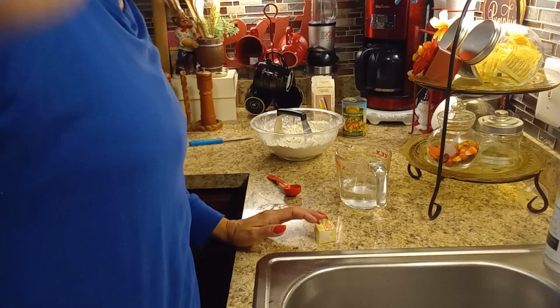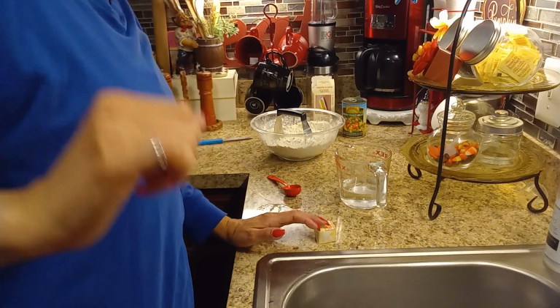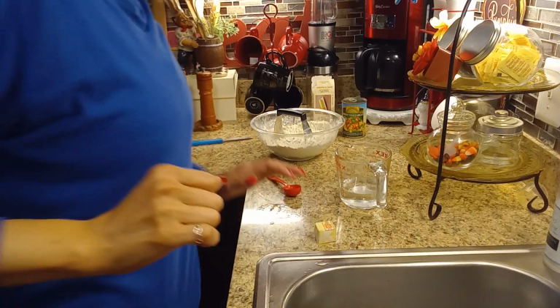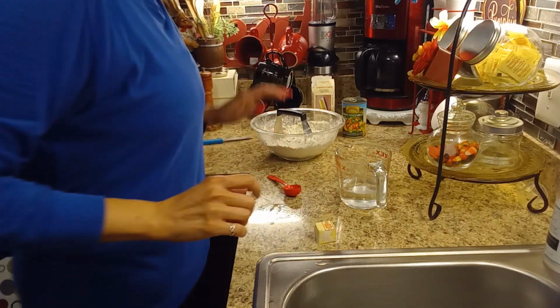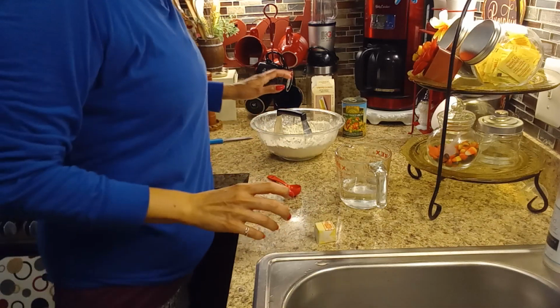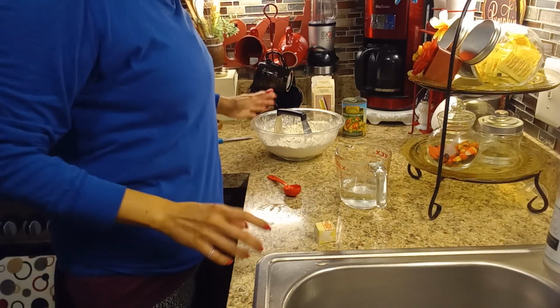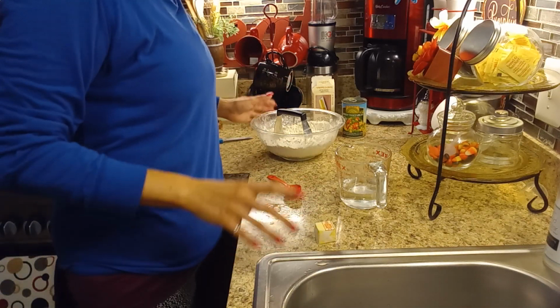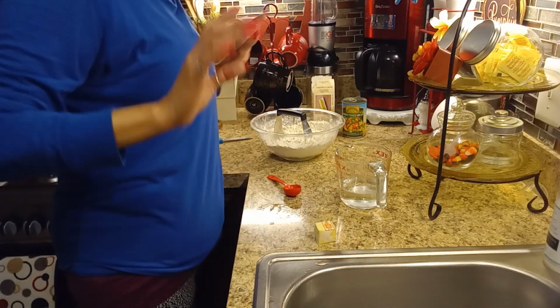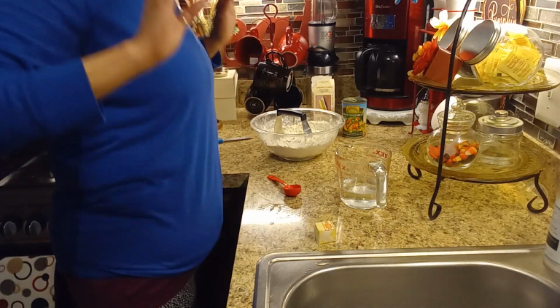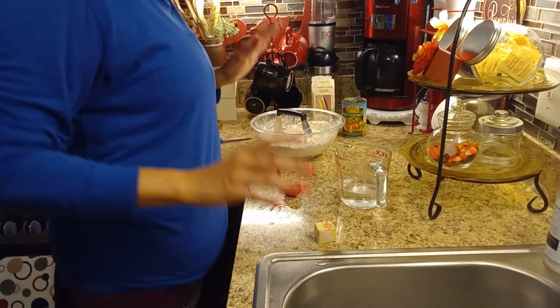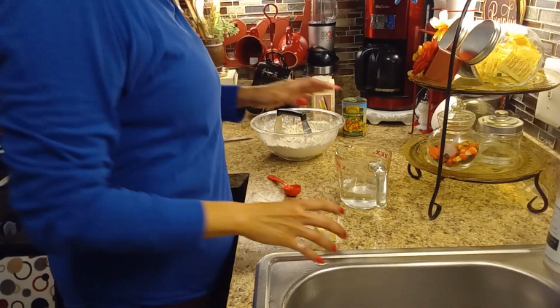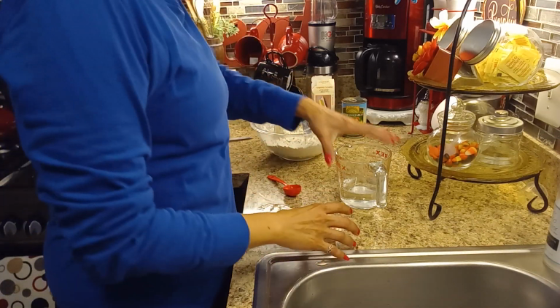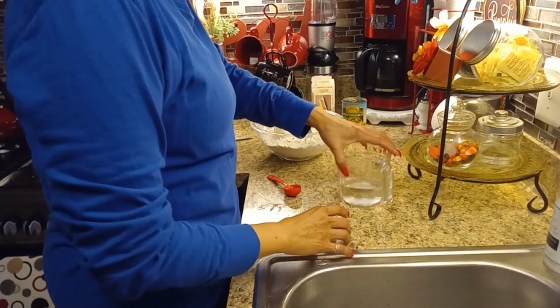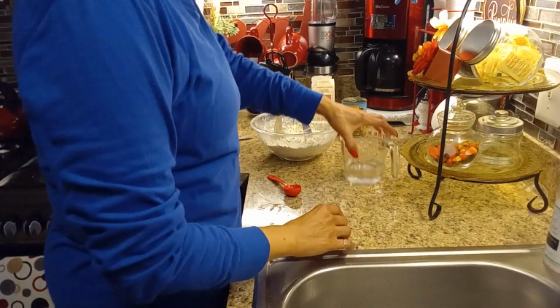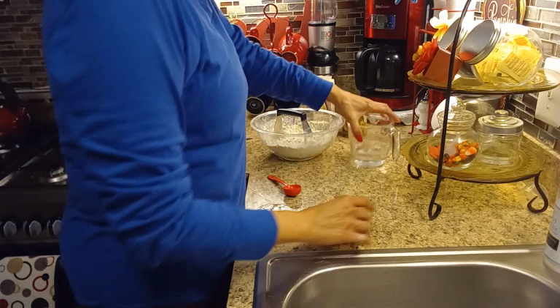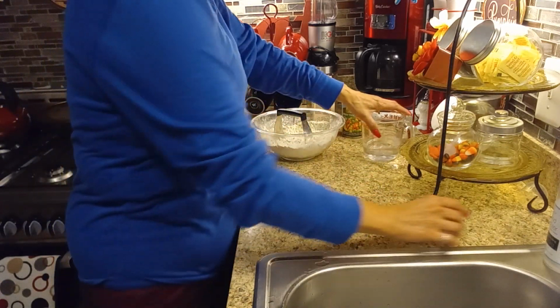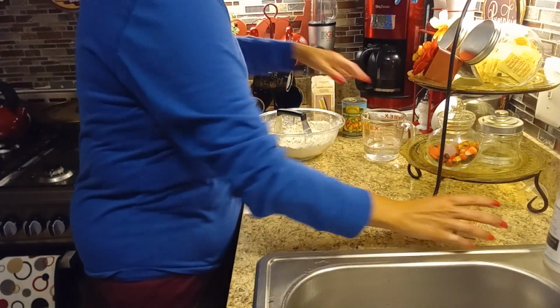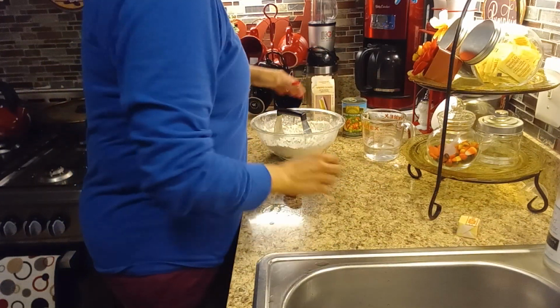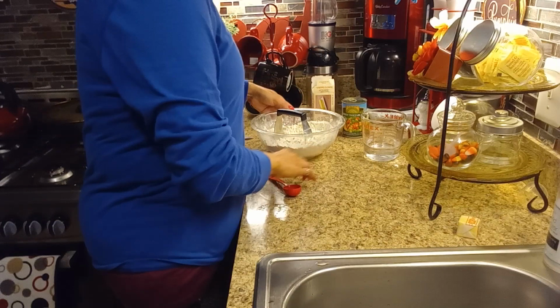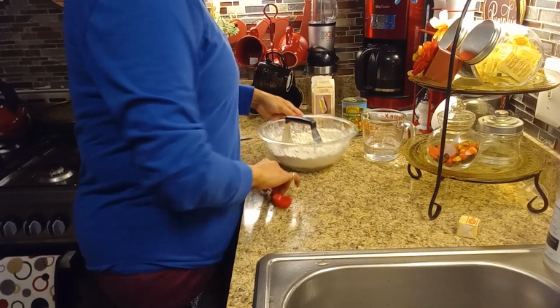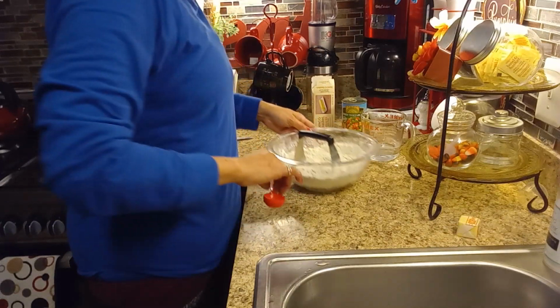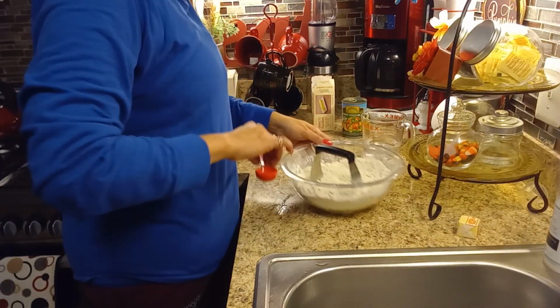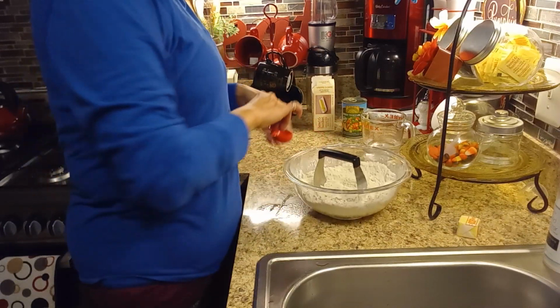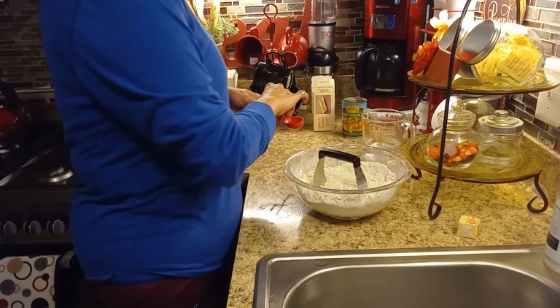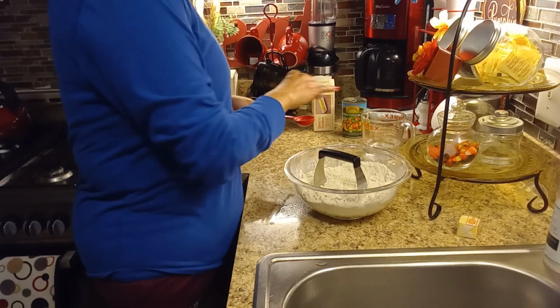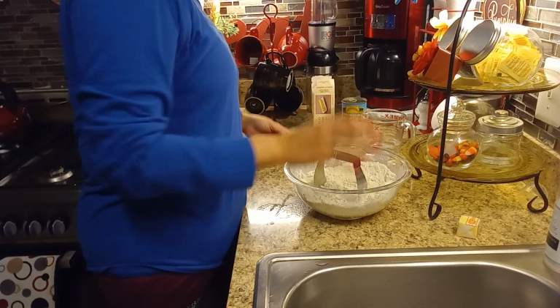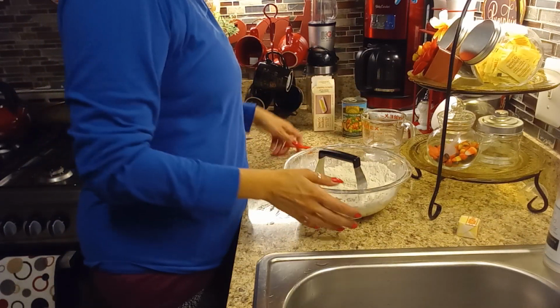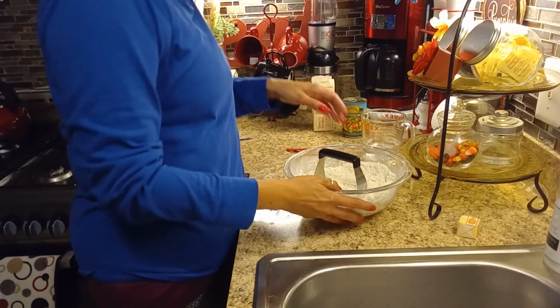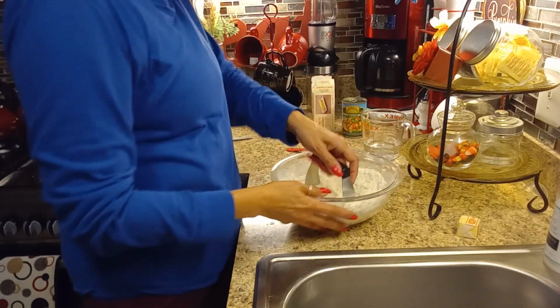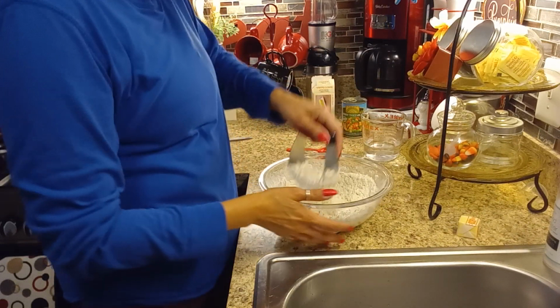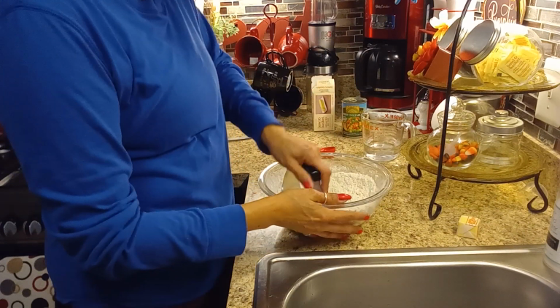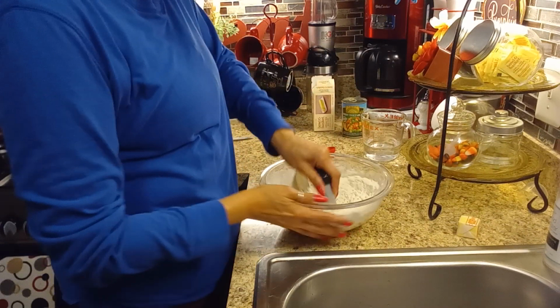Hey guys, welcome back. Today I'm going to be making a chicken pot pie.